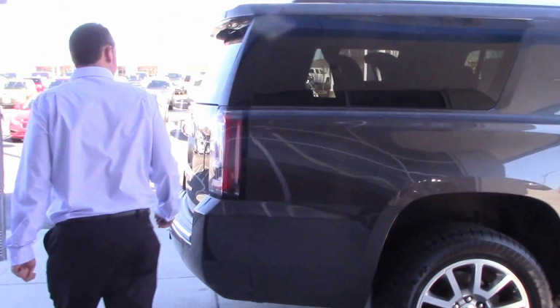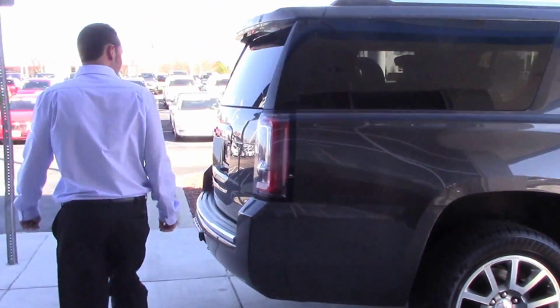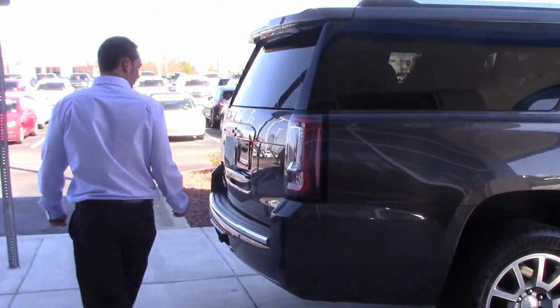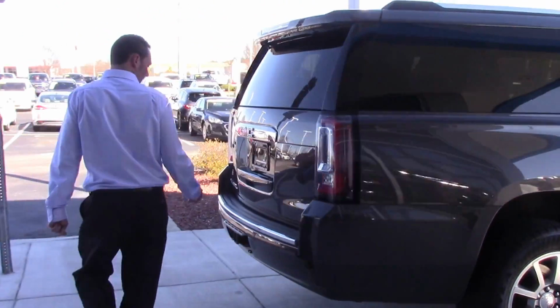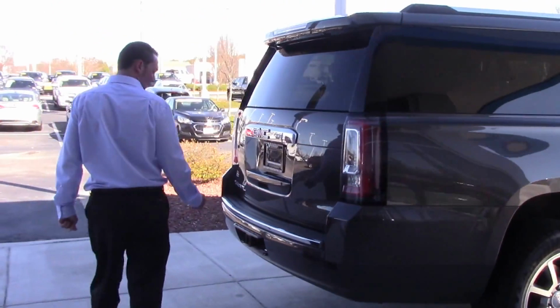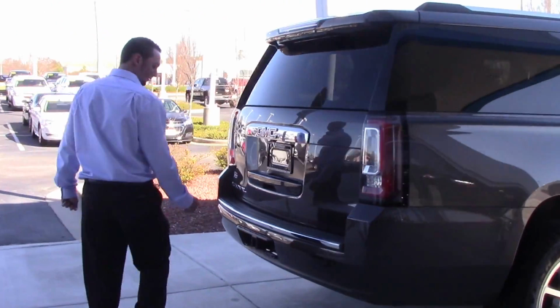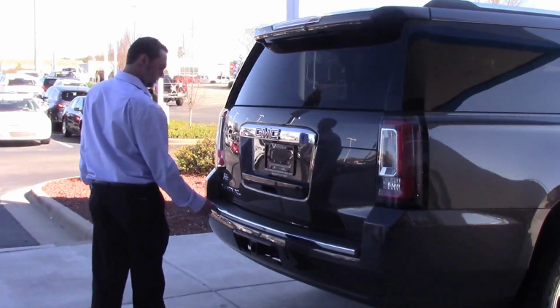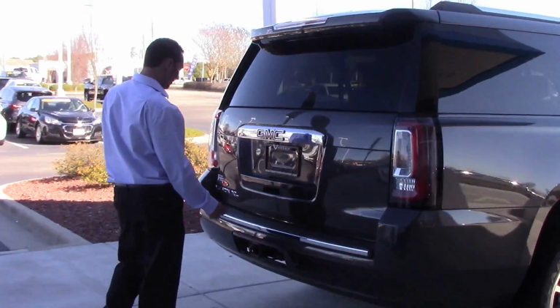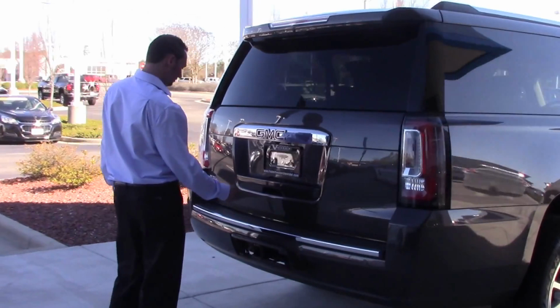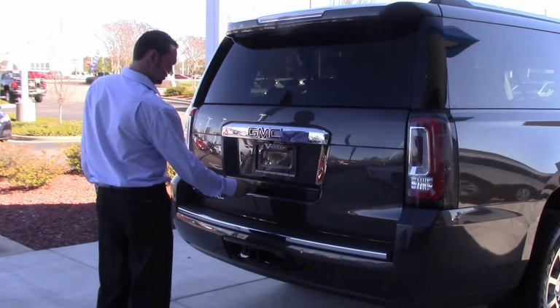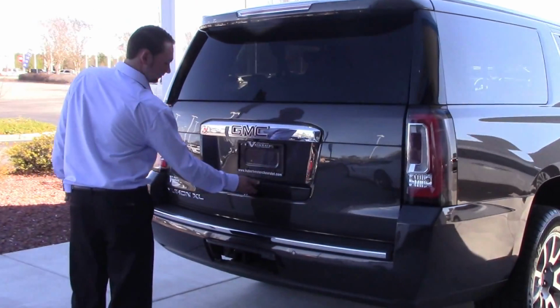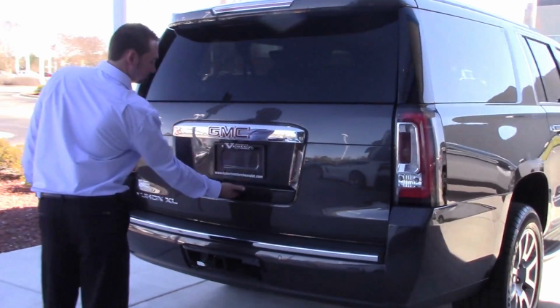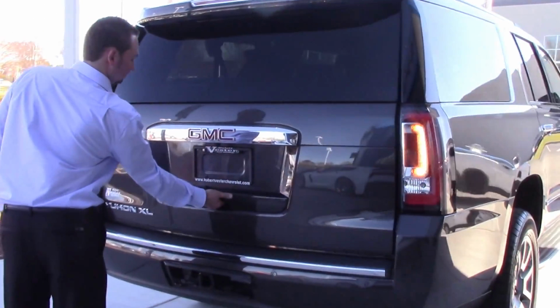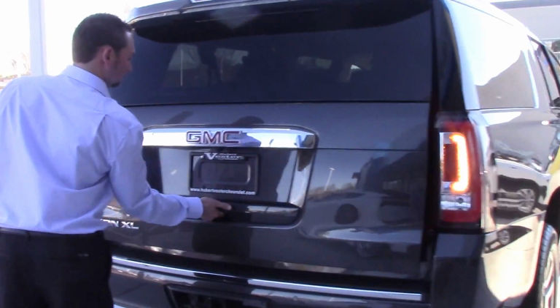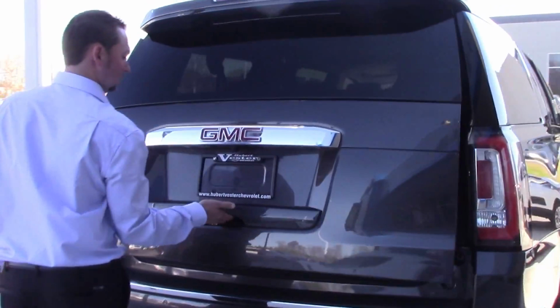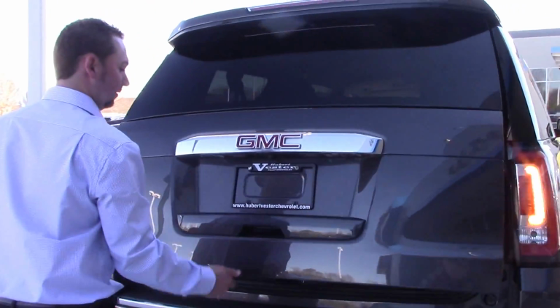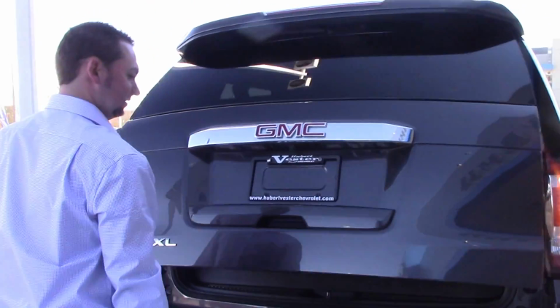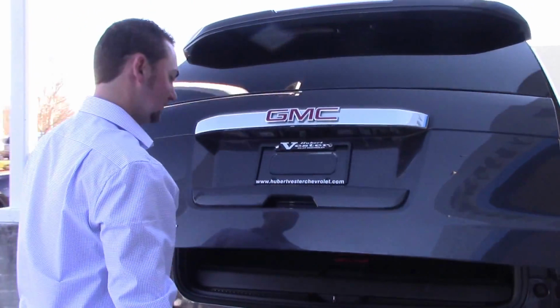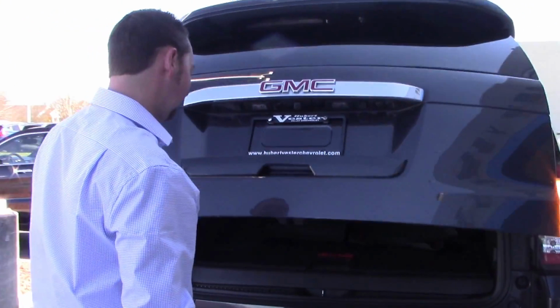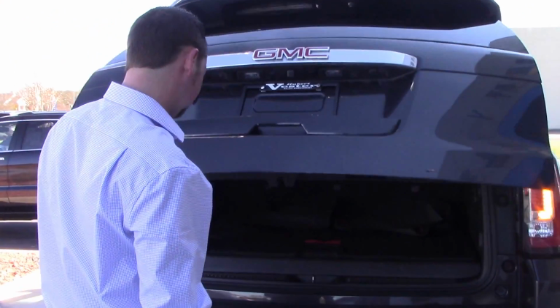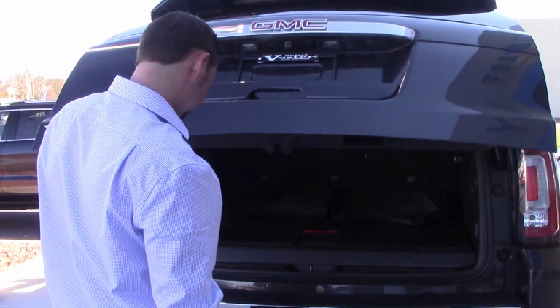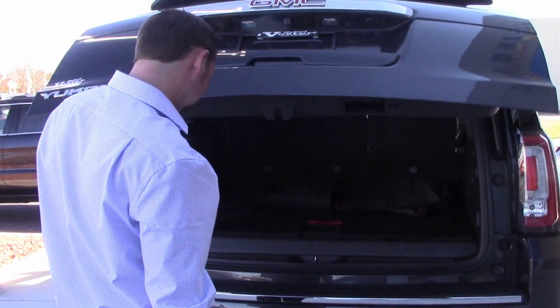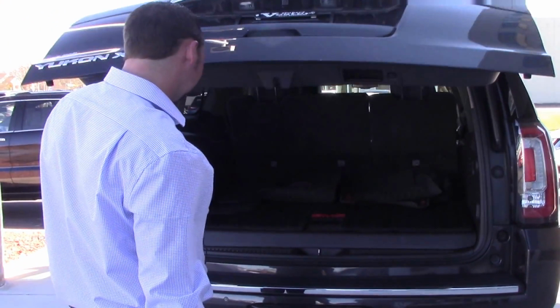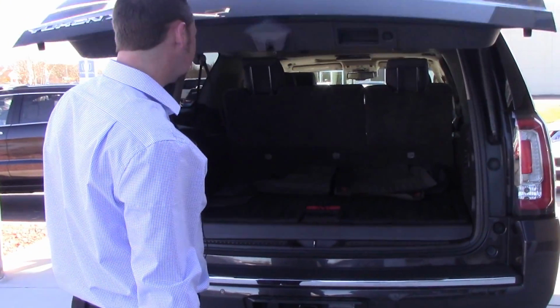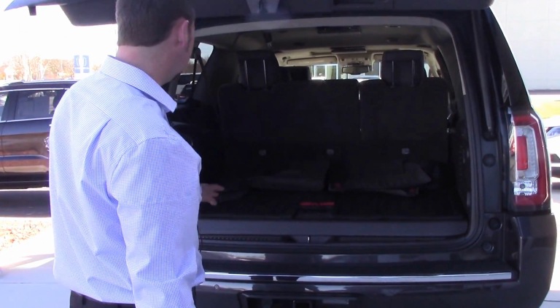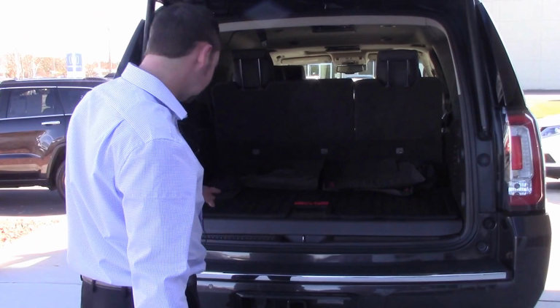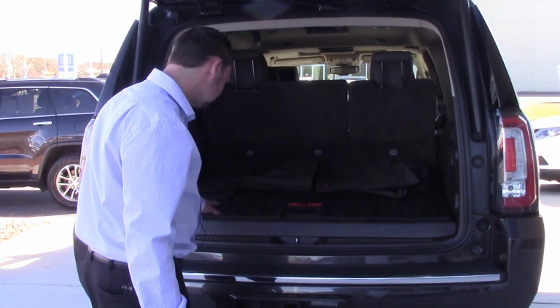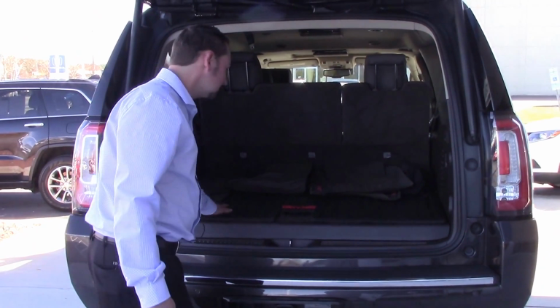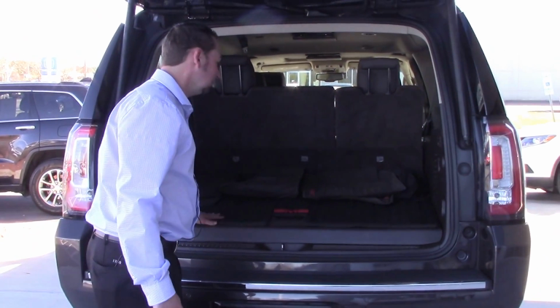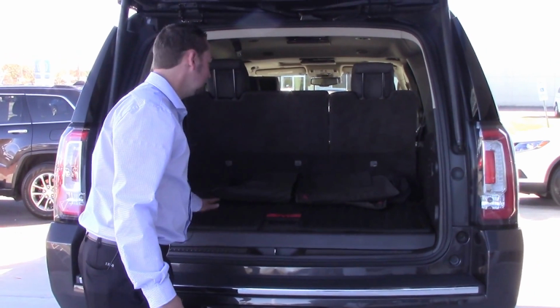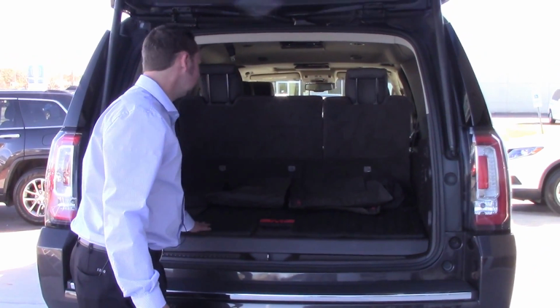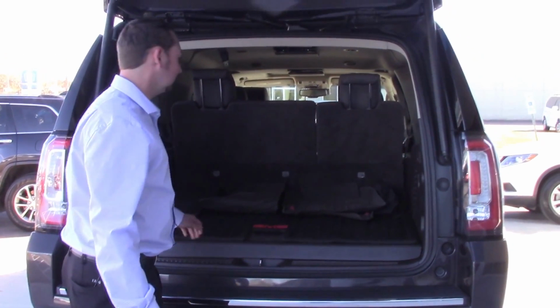It does have the backup camera and towing package. Easy assist hatch. You can see plenty of cargo room back here, and it does have the GMC mats.